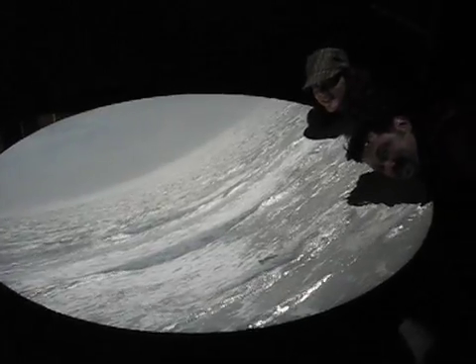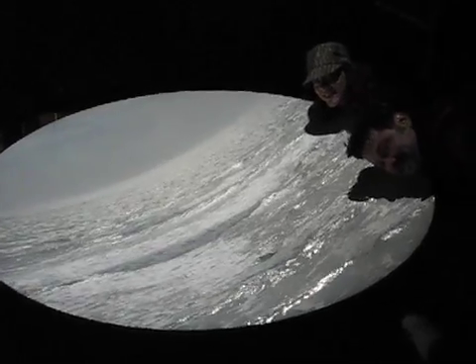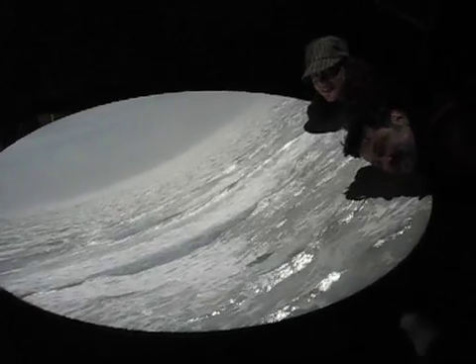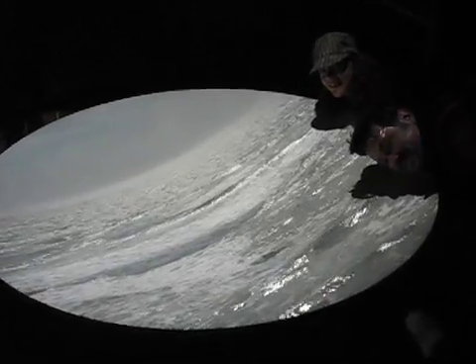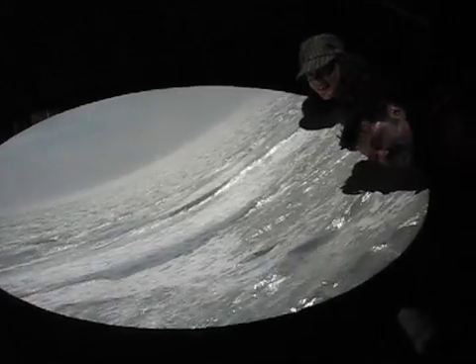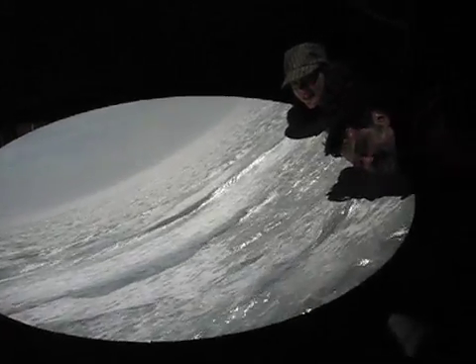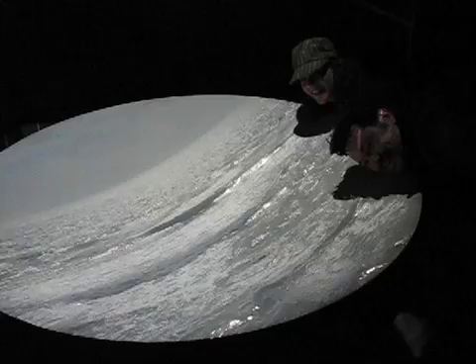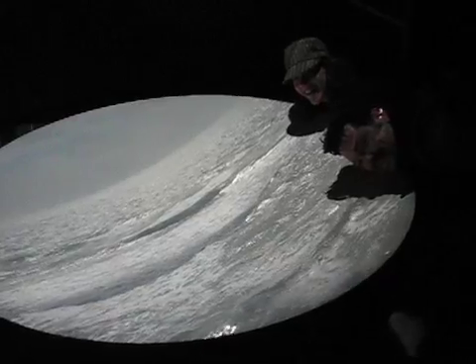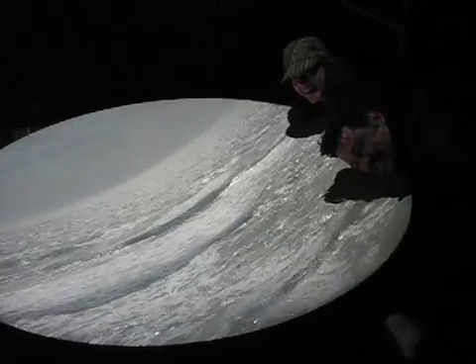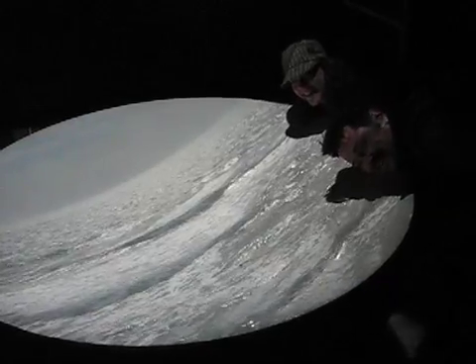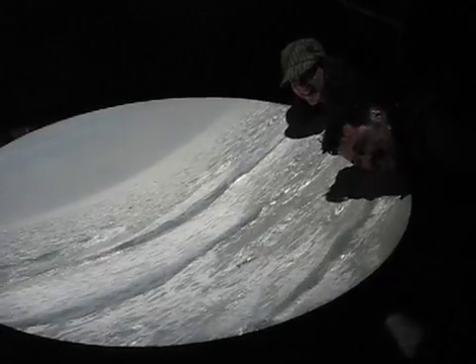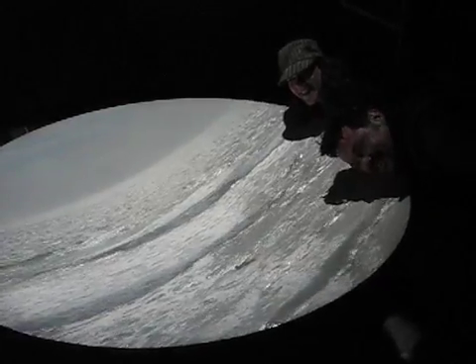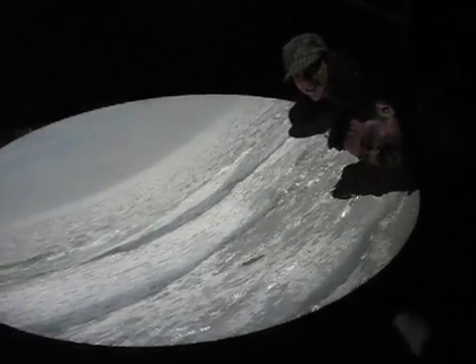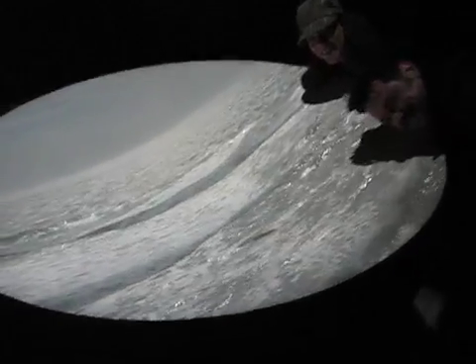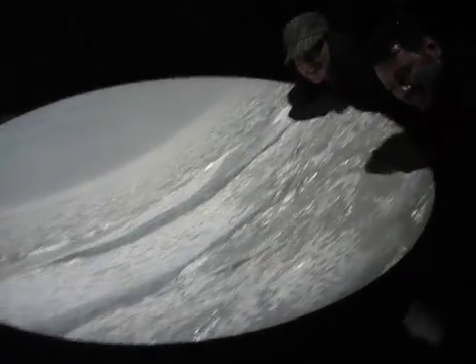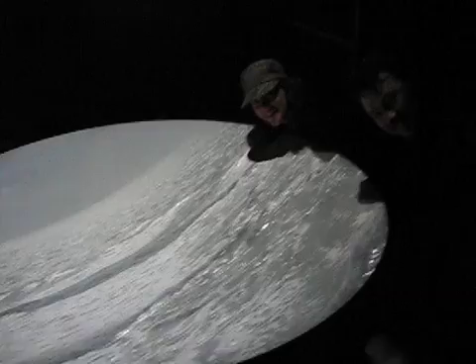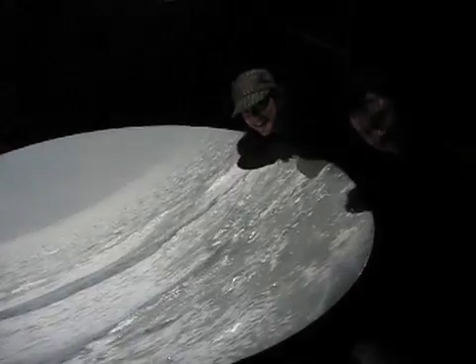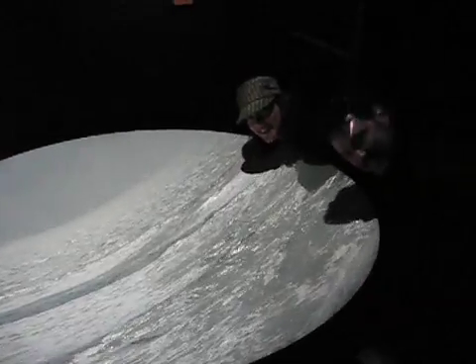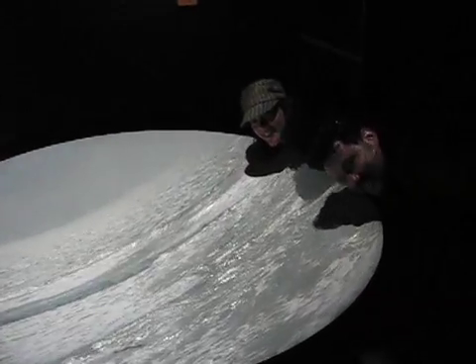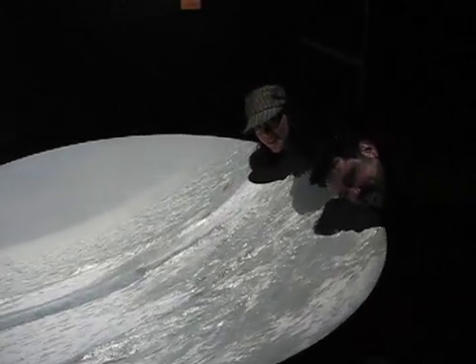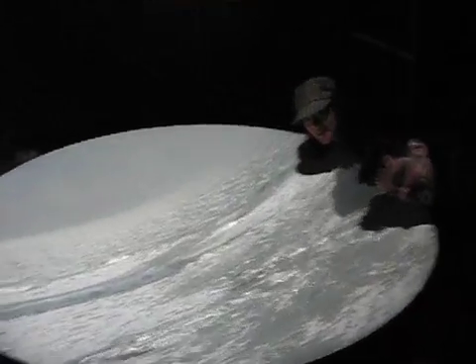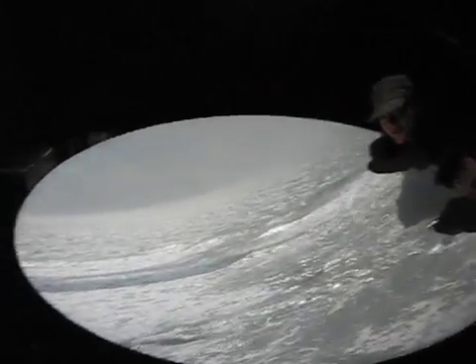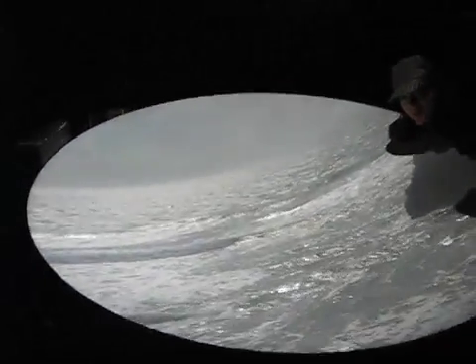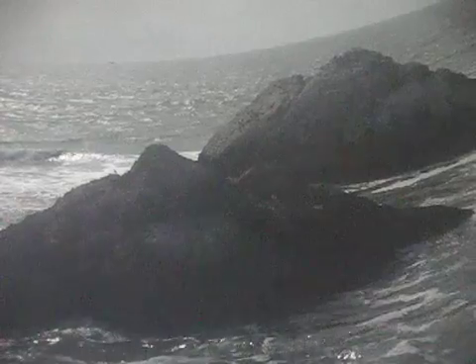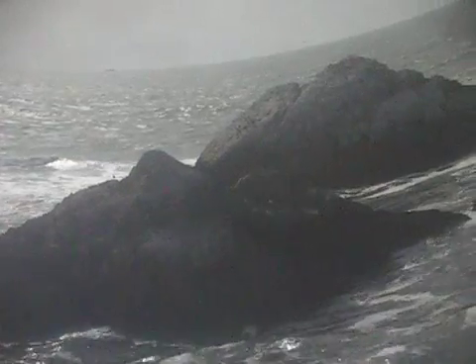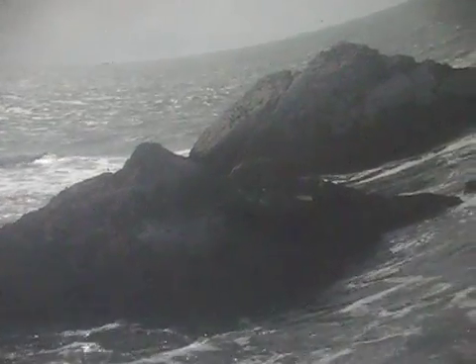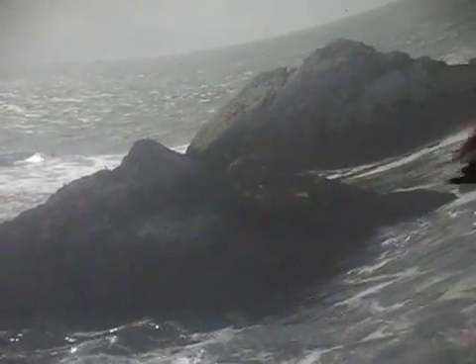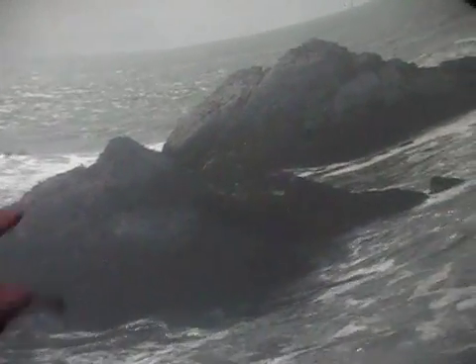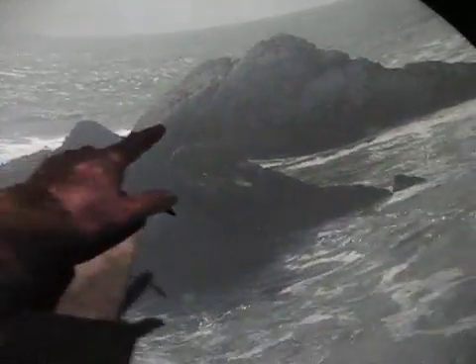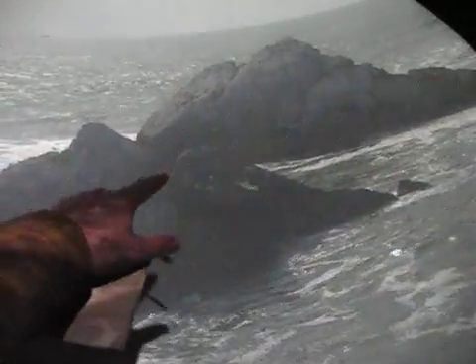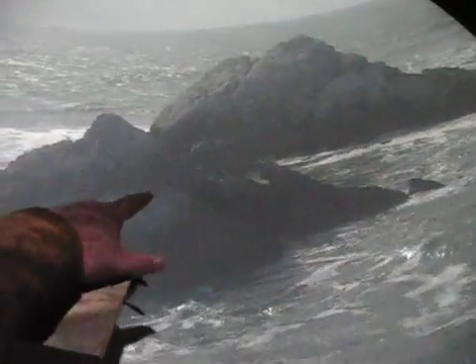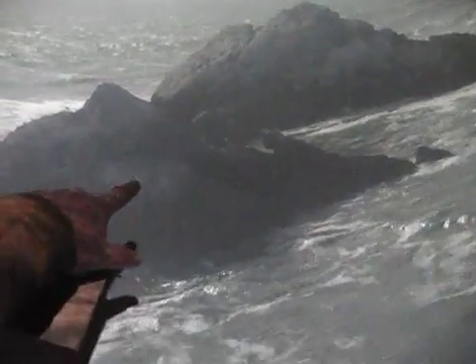Now, keep it moving. That's cool. Did you keep it moving? That's cool. Look at that. Oh, you can see it right in there. So neat. Wow.